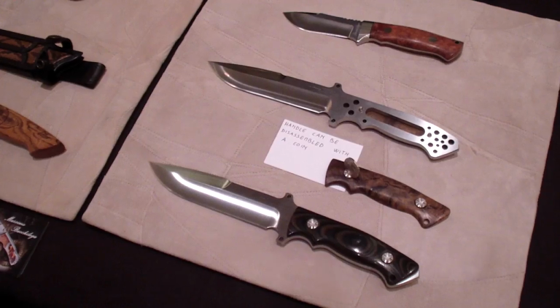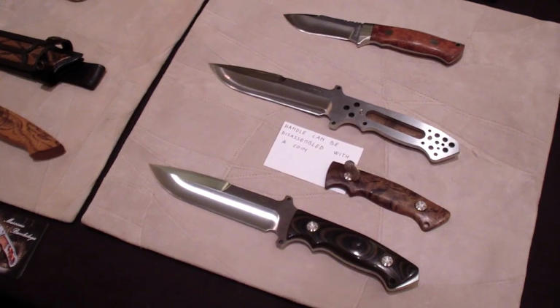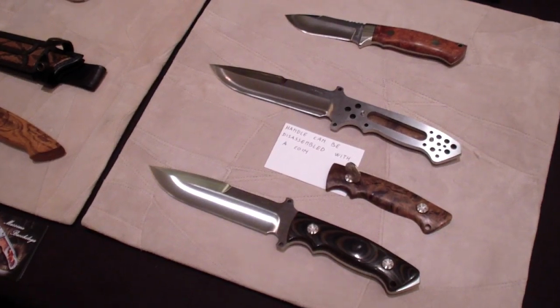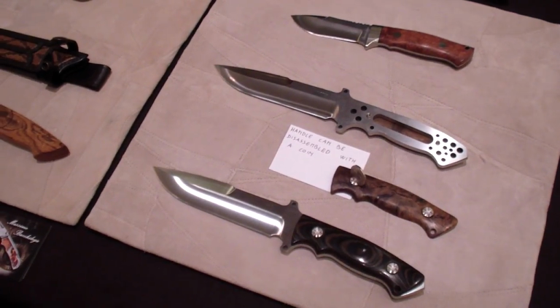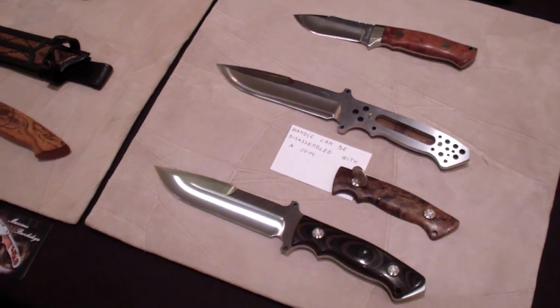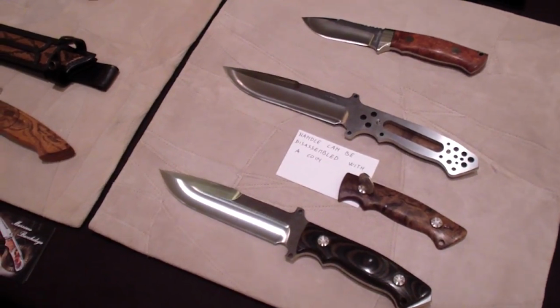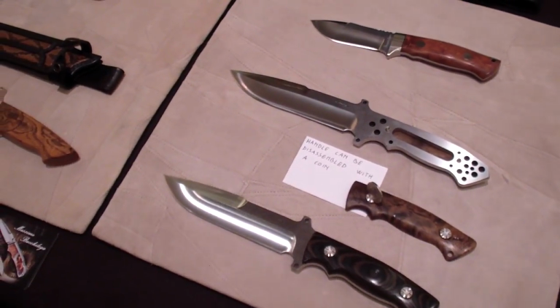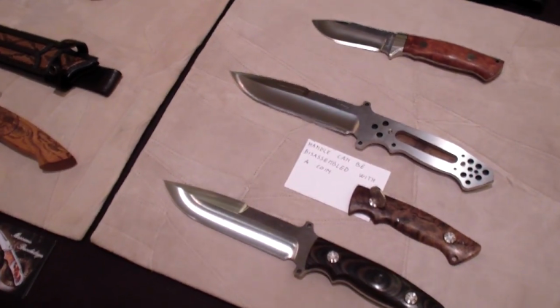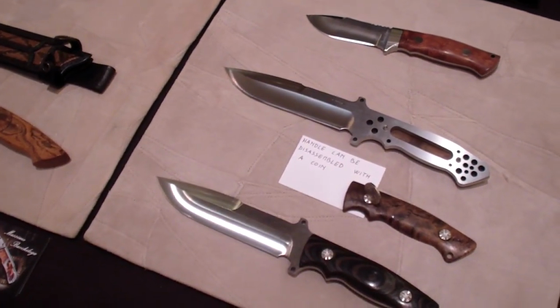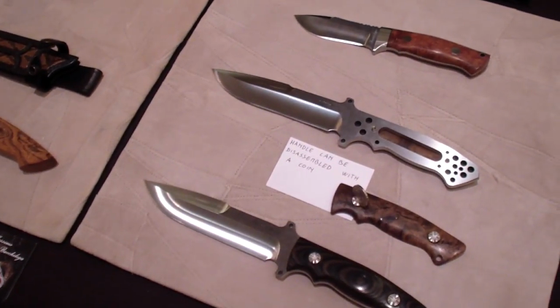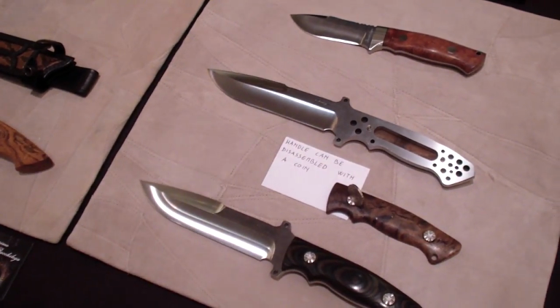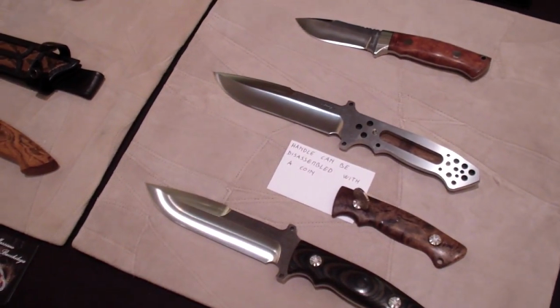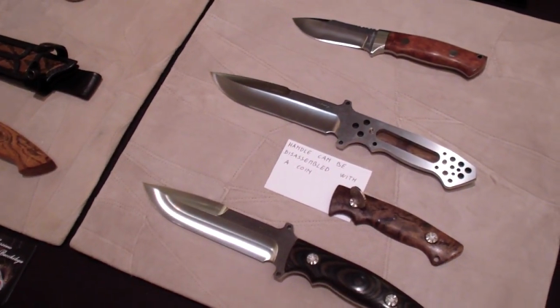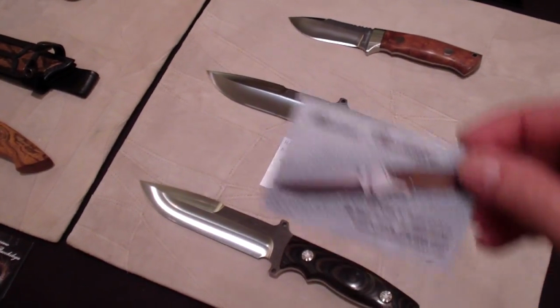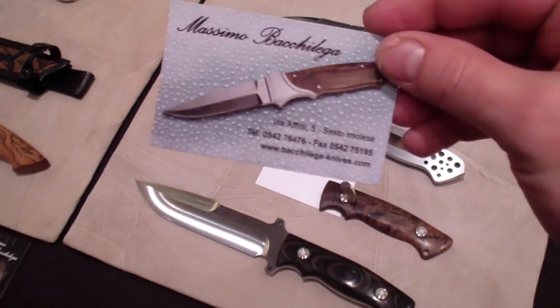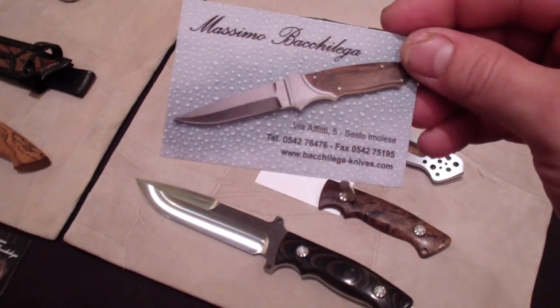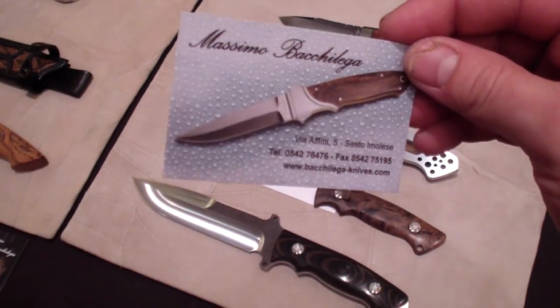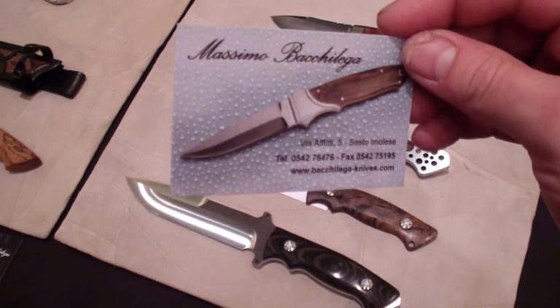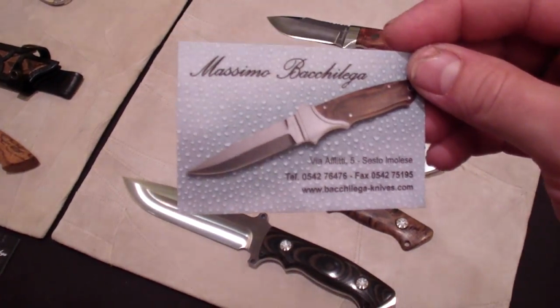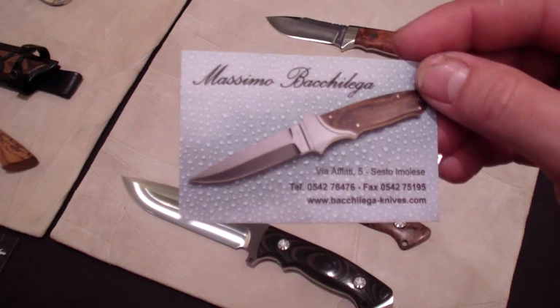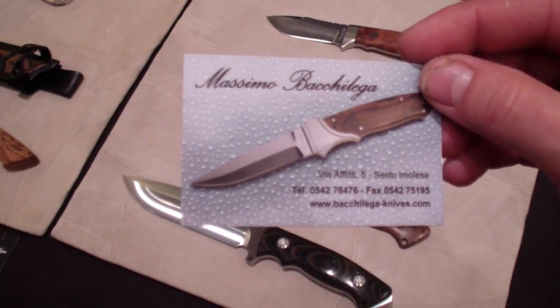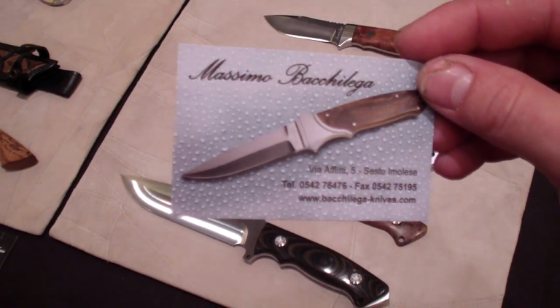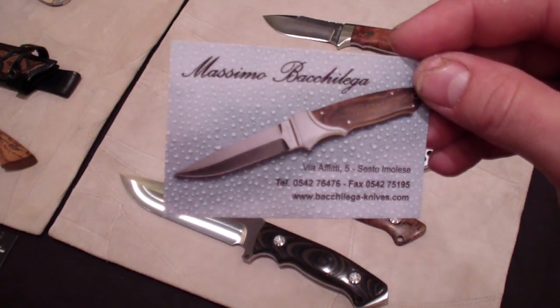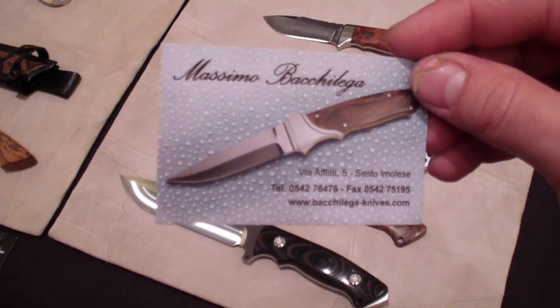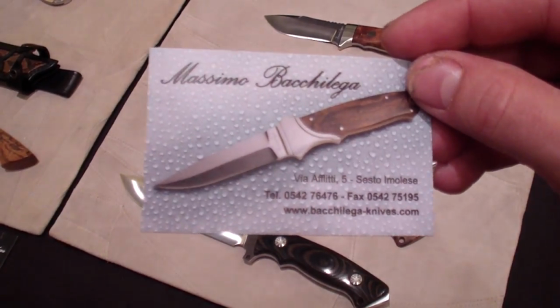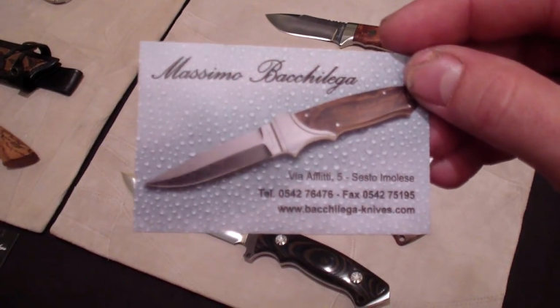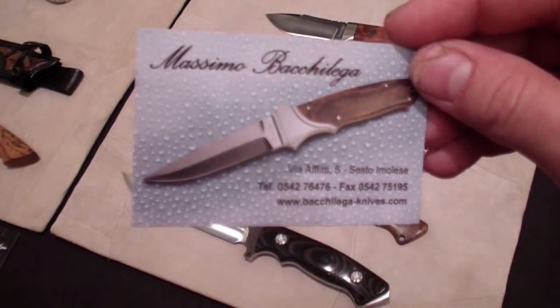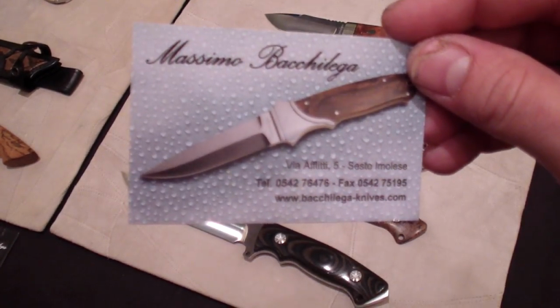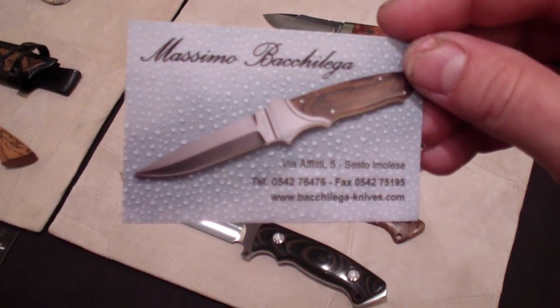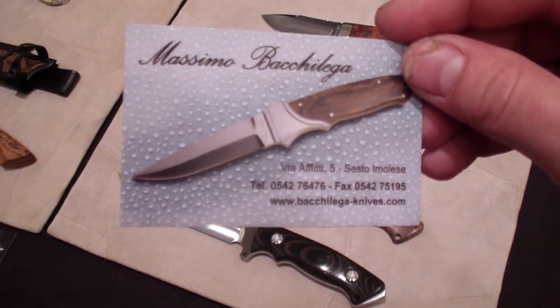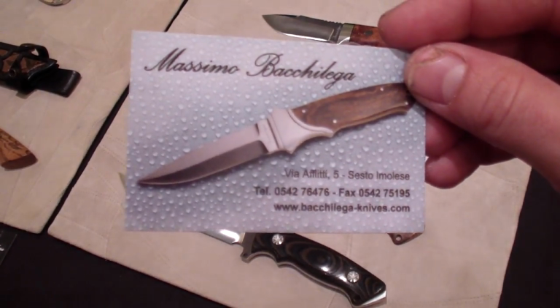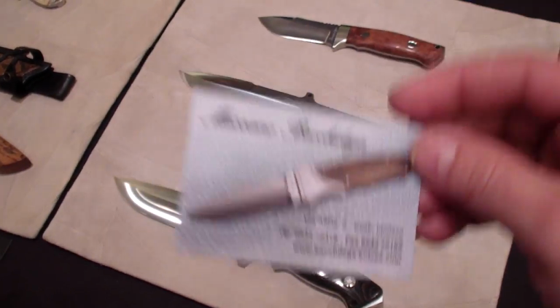Hey guys, I figured I'd show you these — these are very nice knives. Another Italian maker, Massimo Bacchilega.